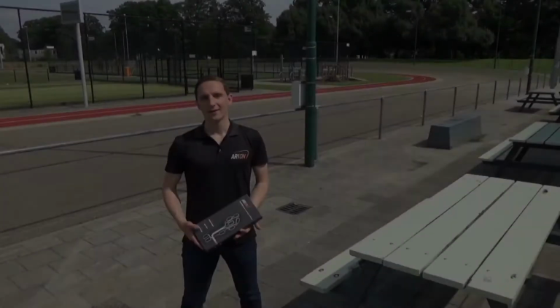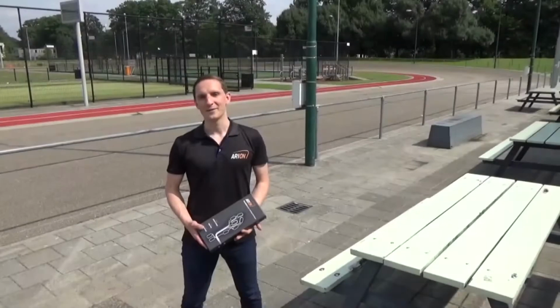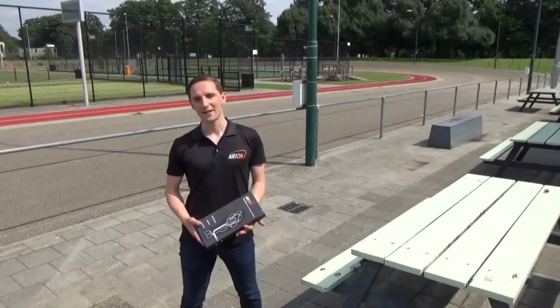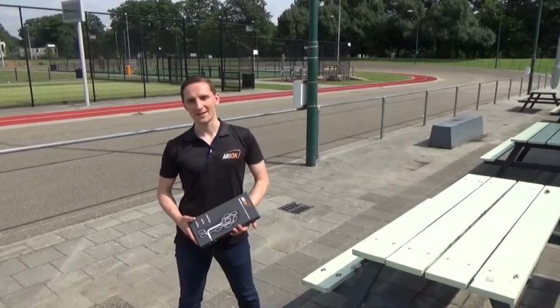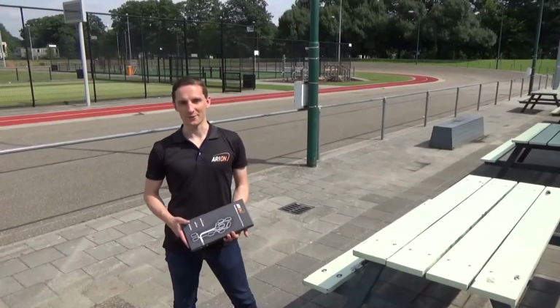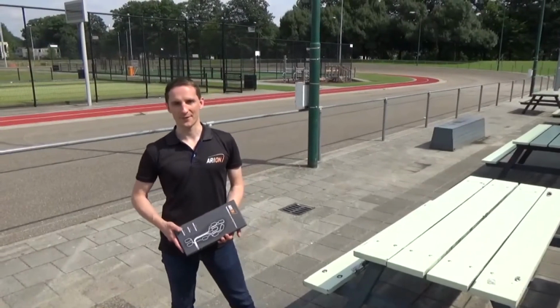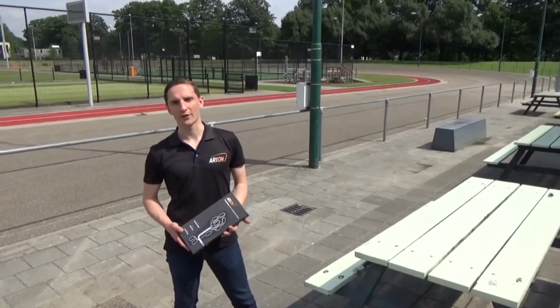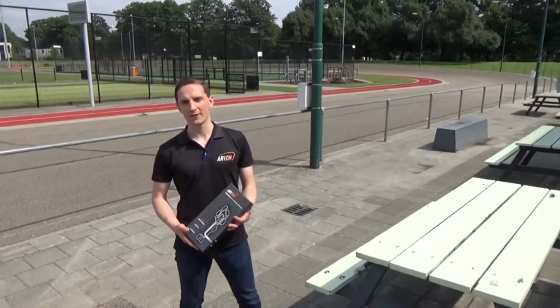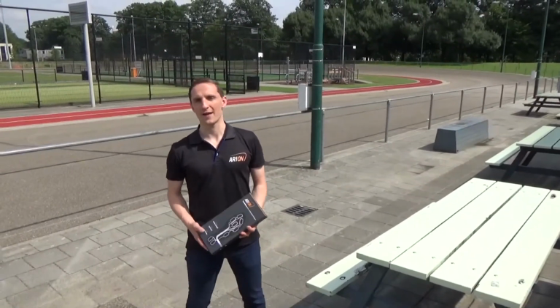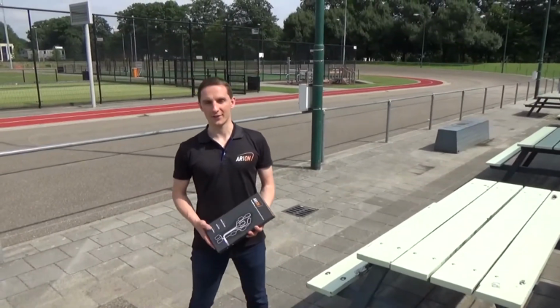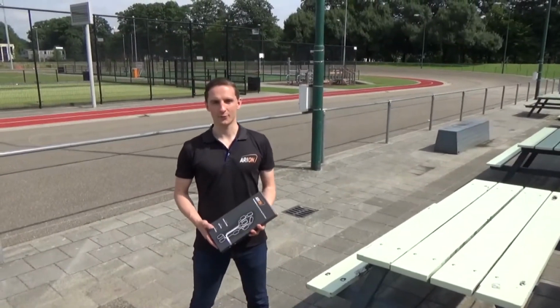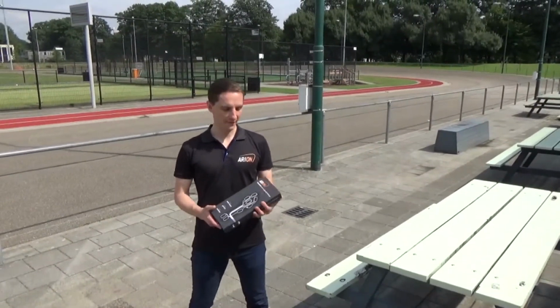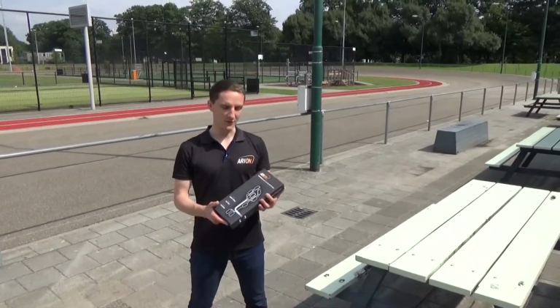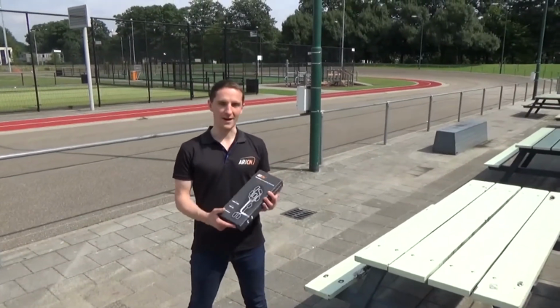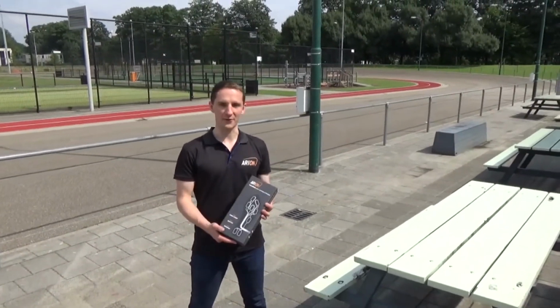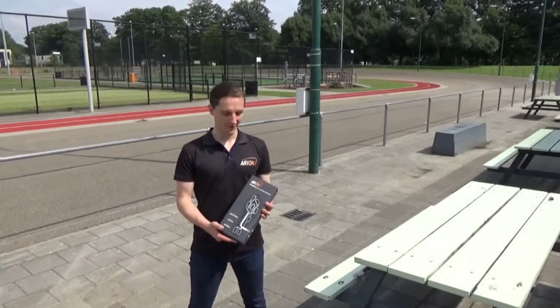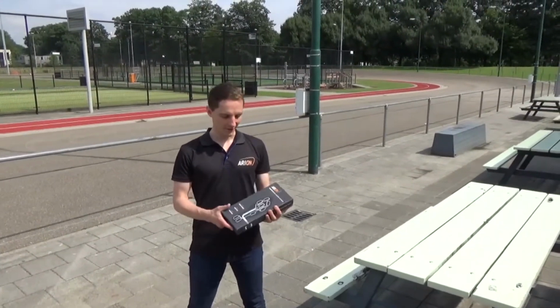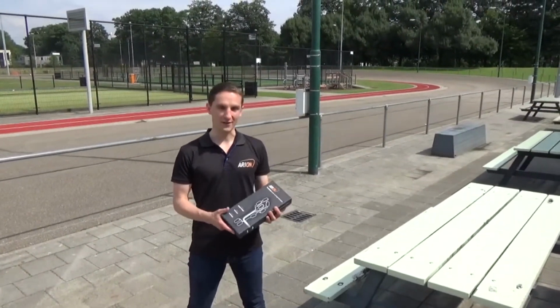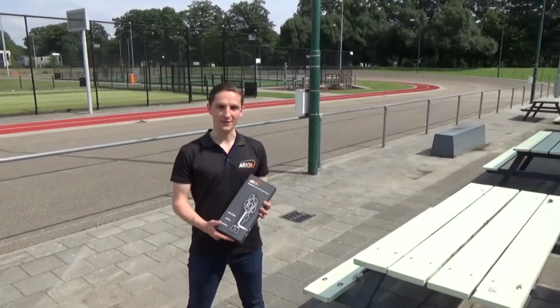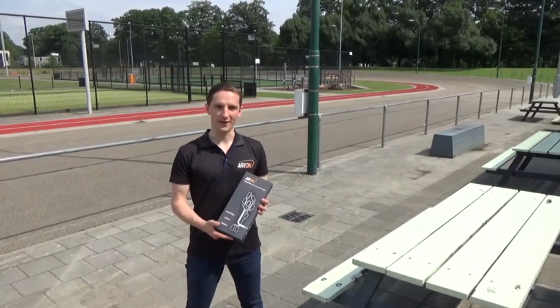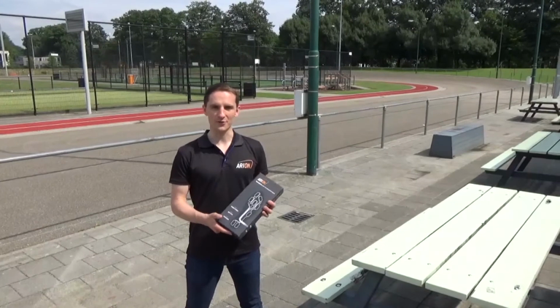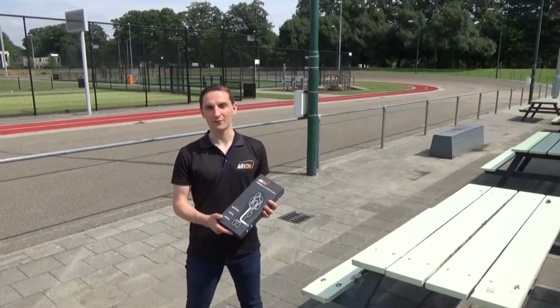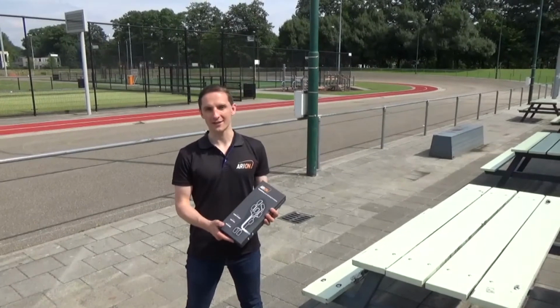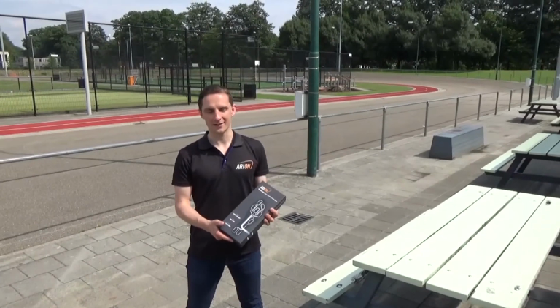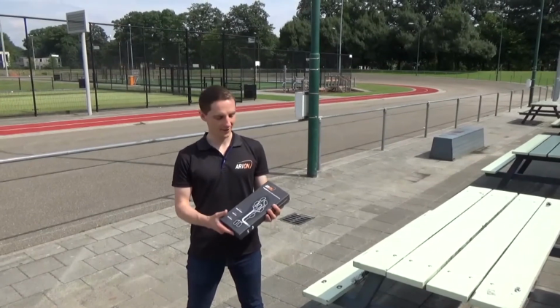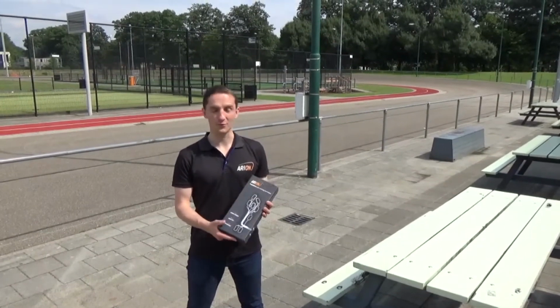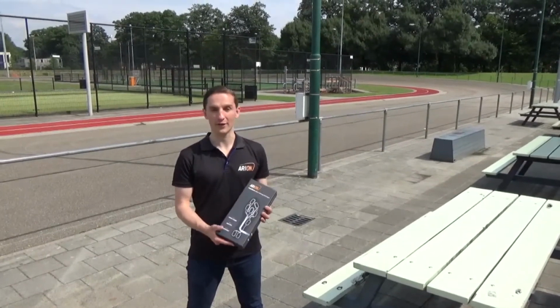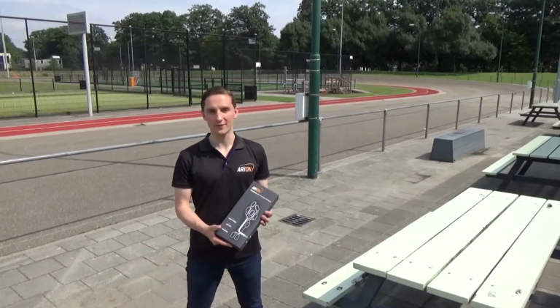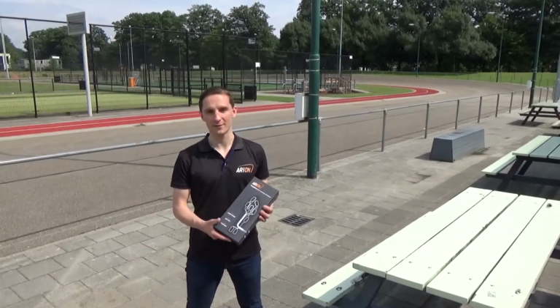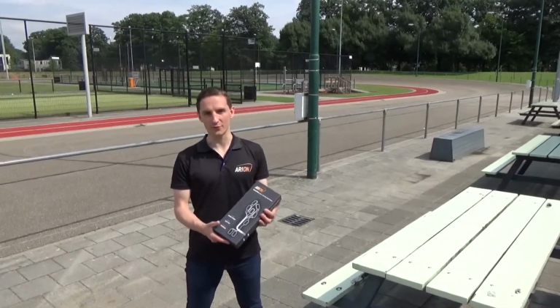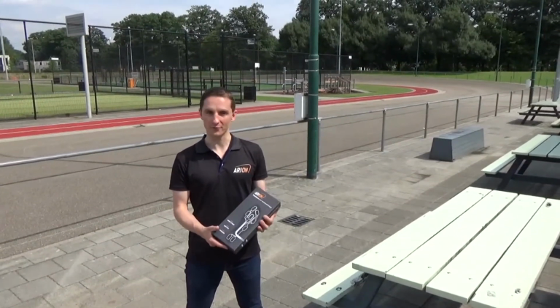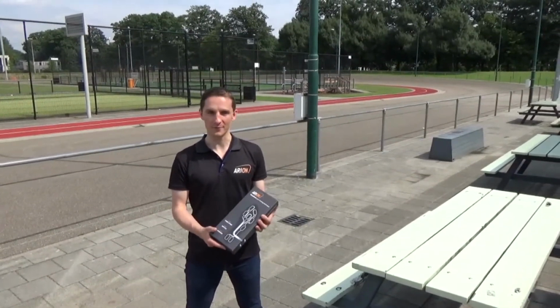Hi, my name is Andy Statham. I'm one of the co-founders at Atugear and we're the developers of Arion, the smart insole that helps you with your running technique and helps you to avoid injuries and improve your running performance.